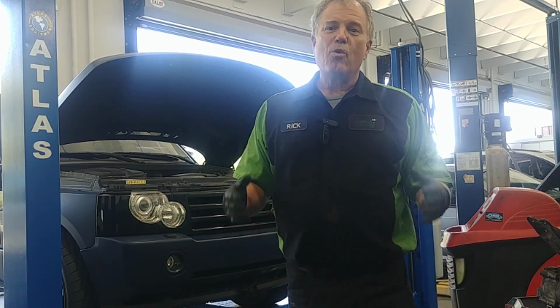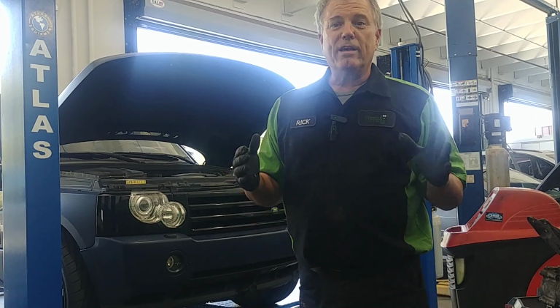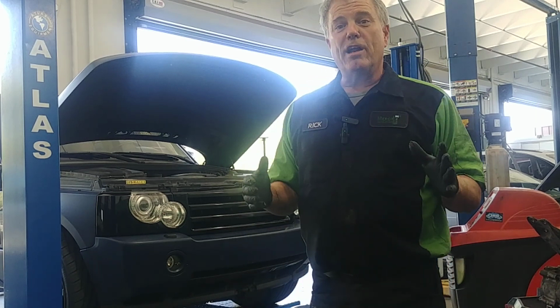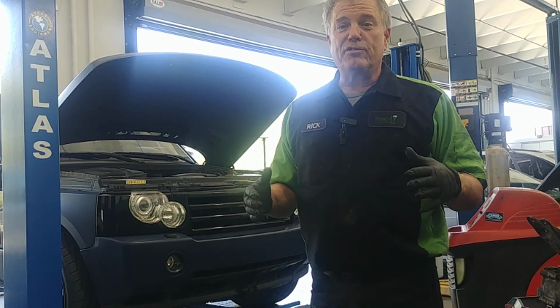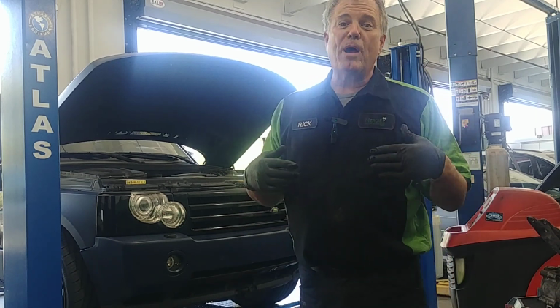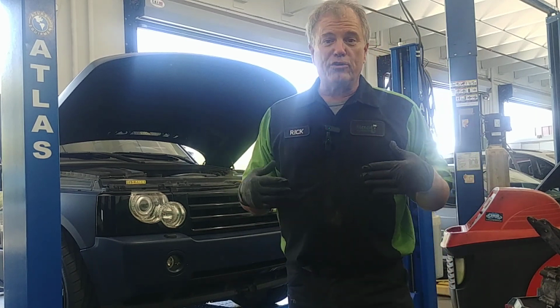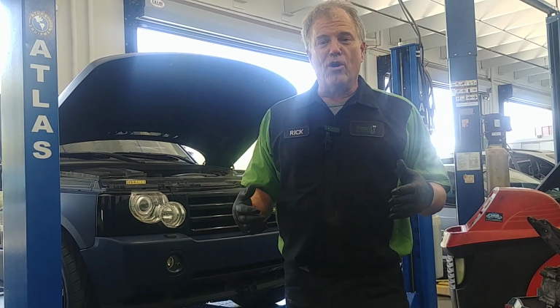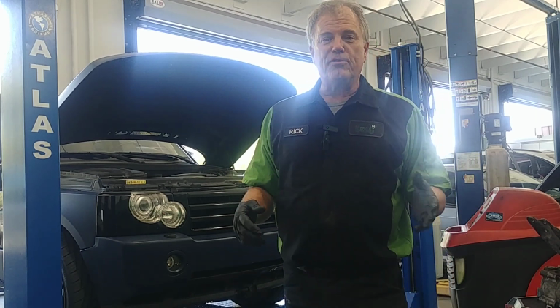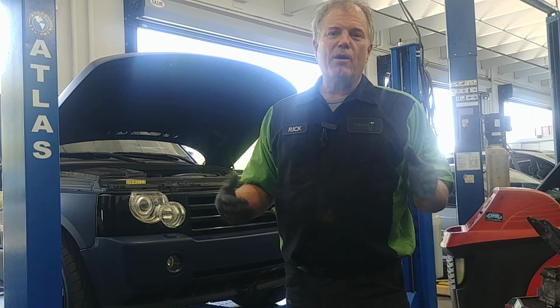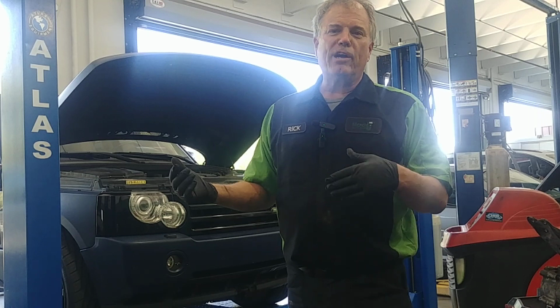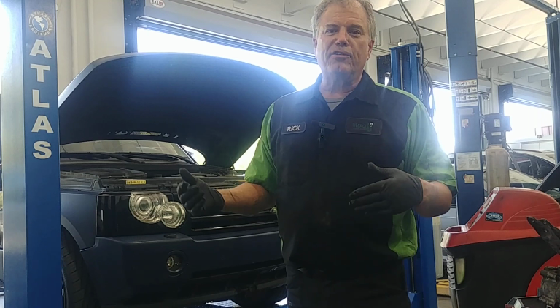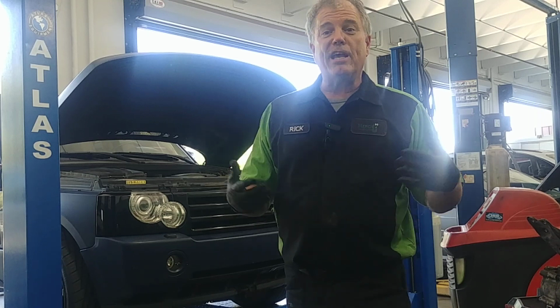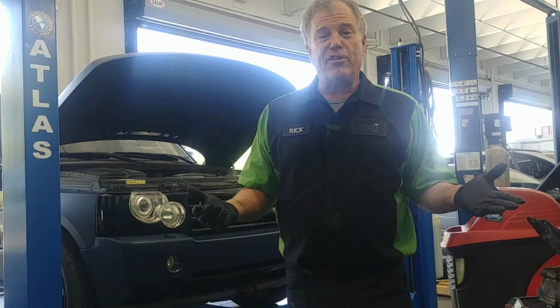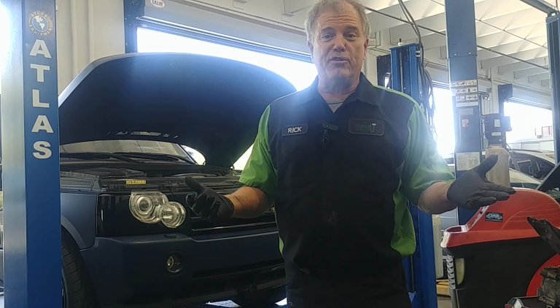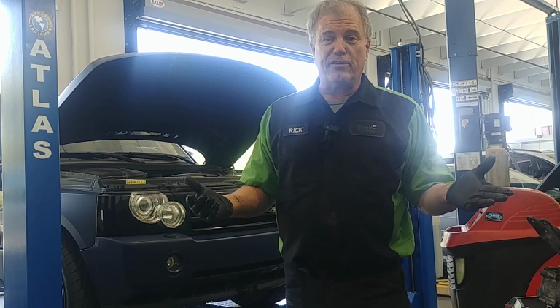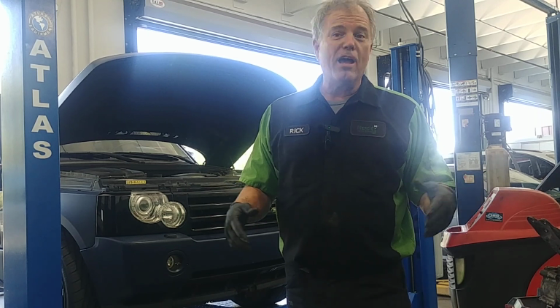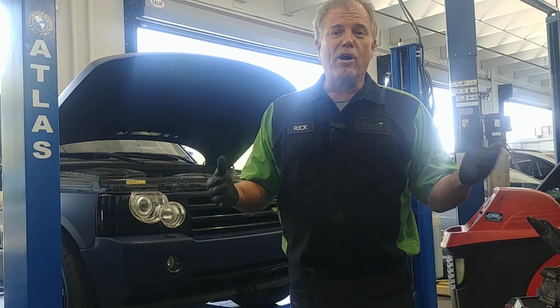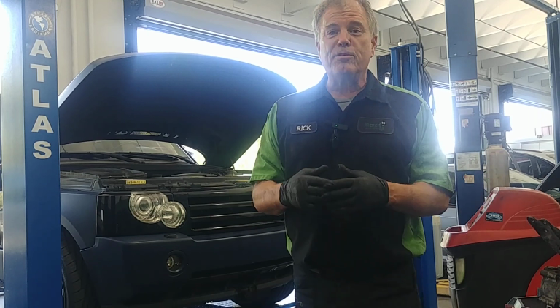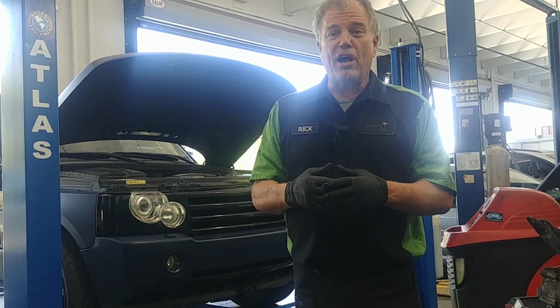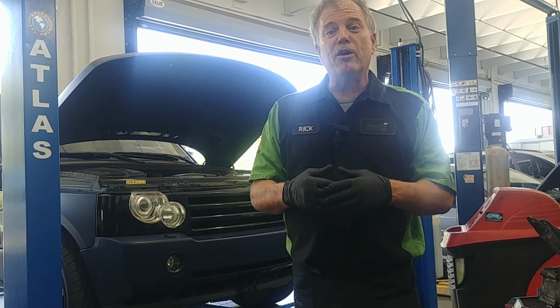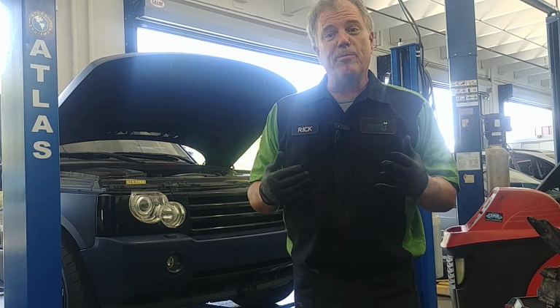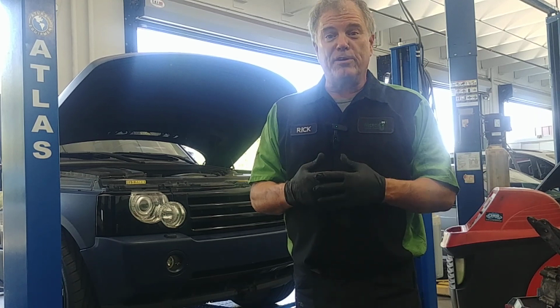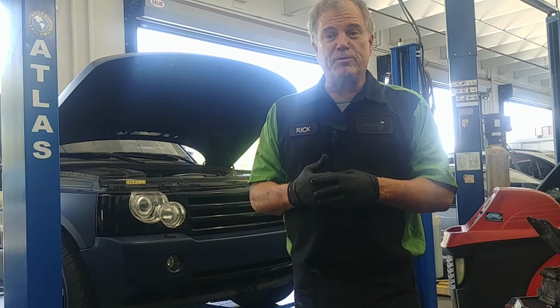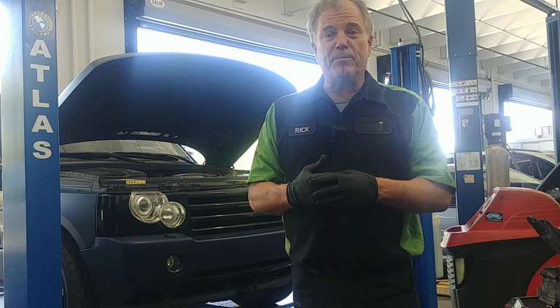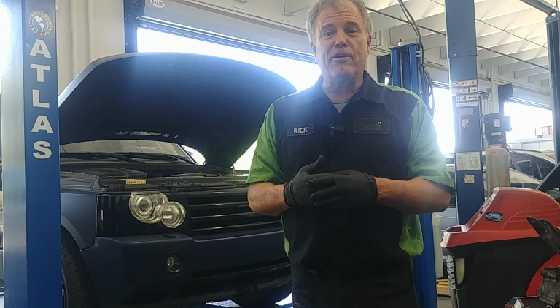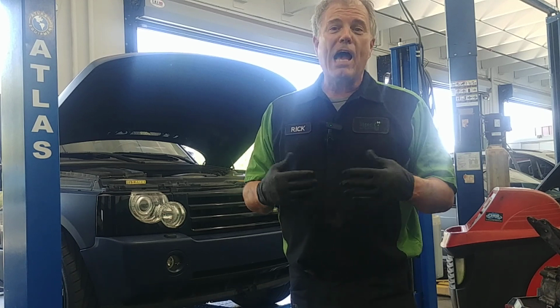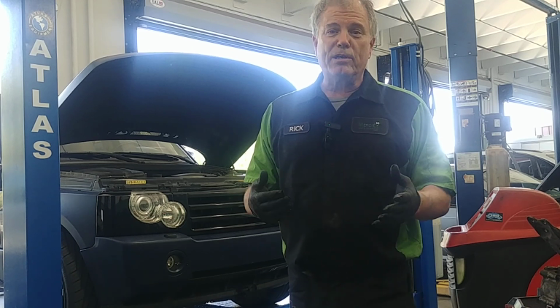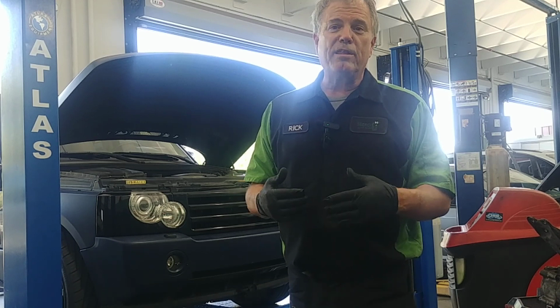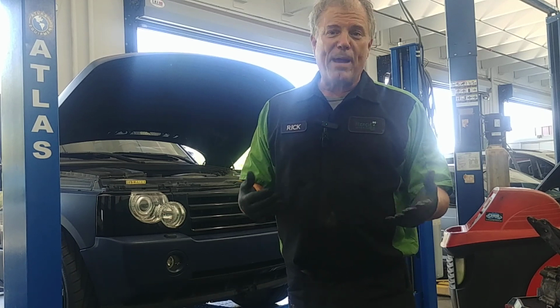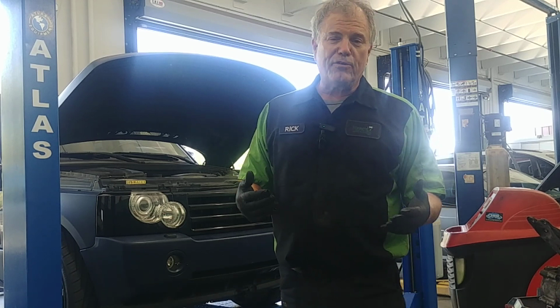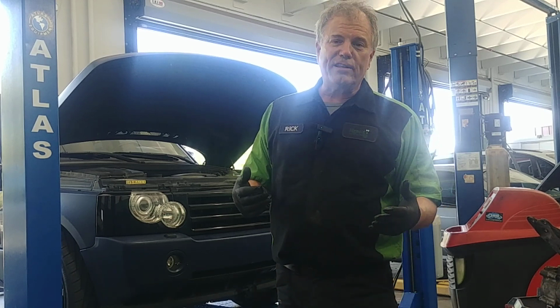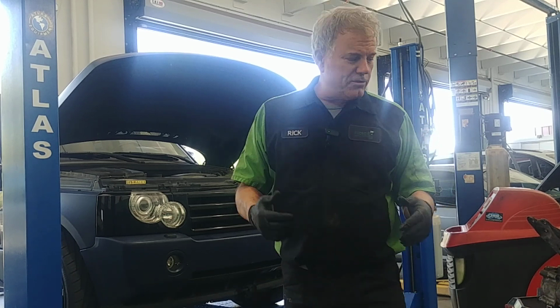We get a lot of questions about control arms and we're working on some today, so I thought I'd address that. Welcome to Mercy J Auto Care, where compassion and craftsmanship come together. I'm Rick Smith, Master Certified Technician.